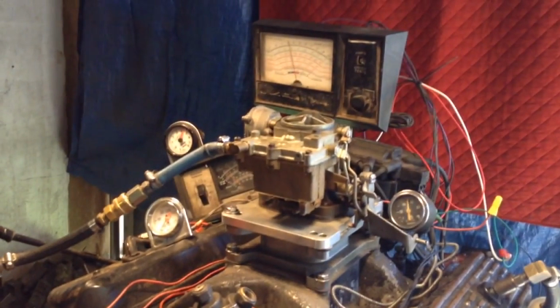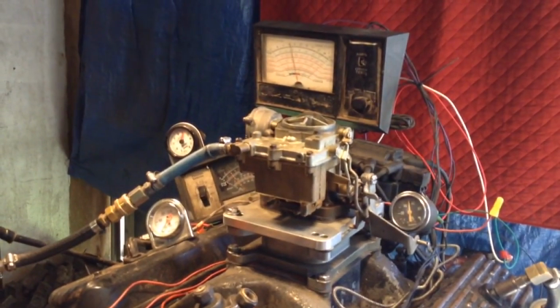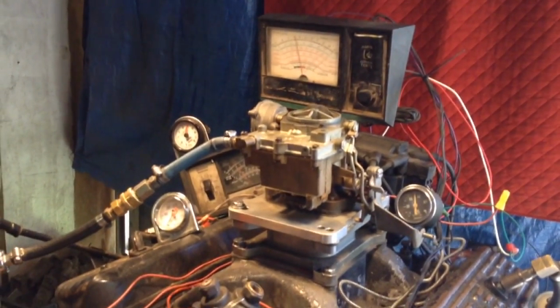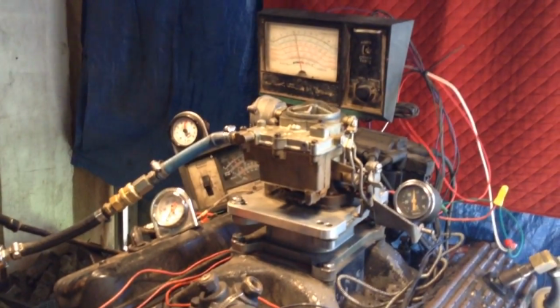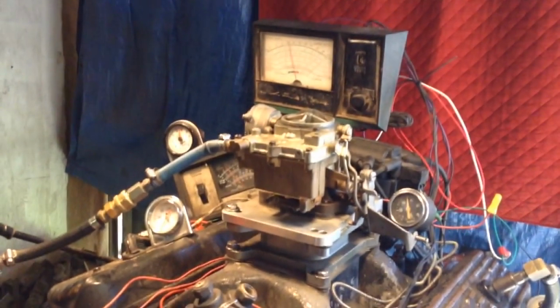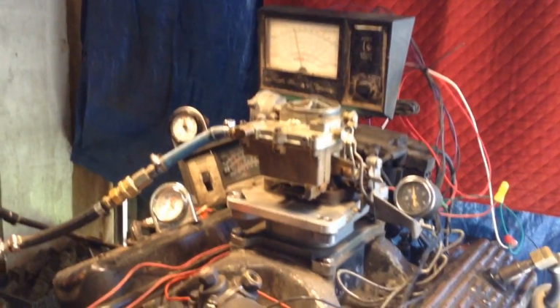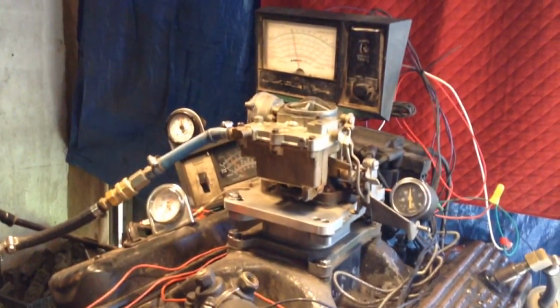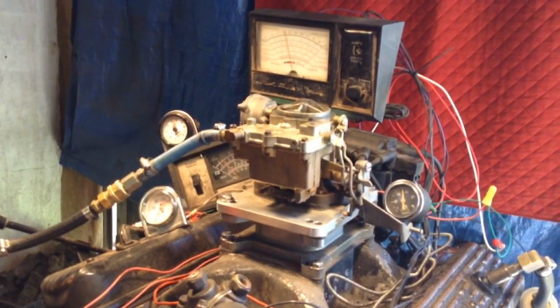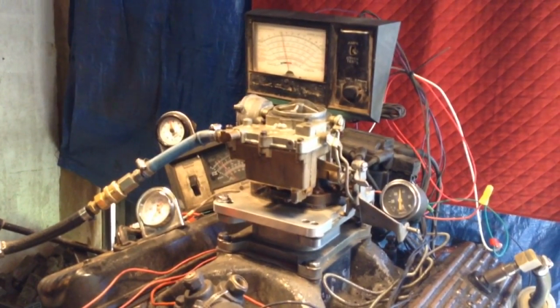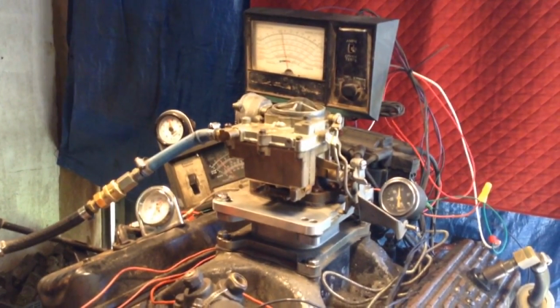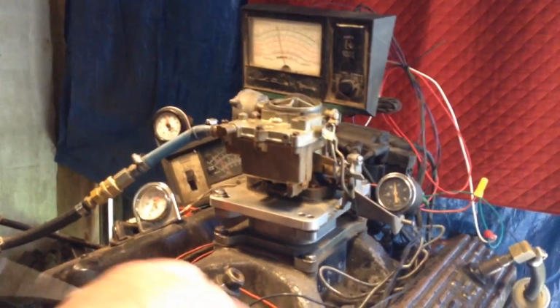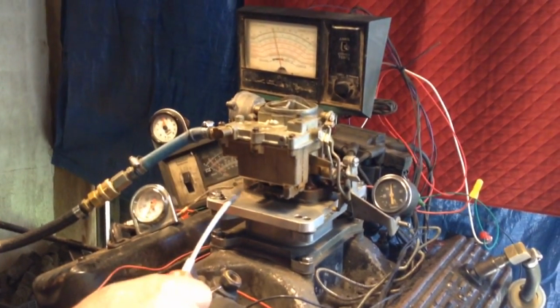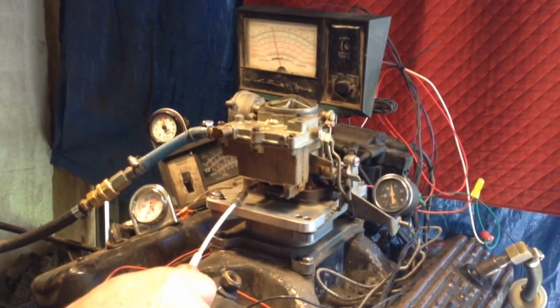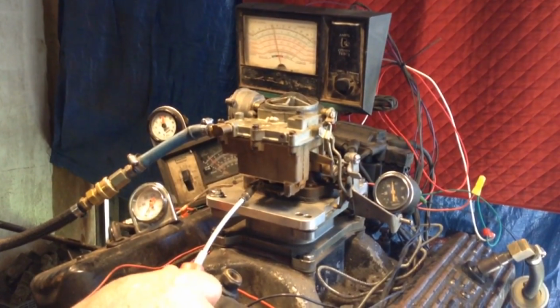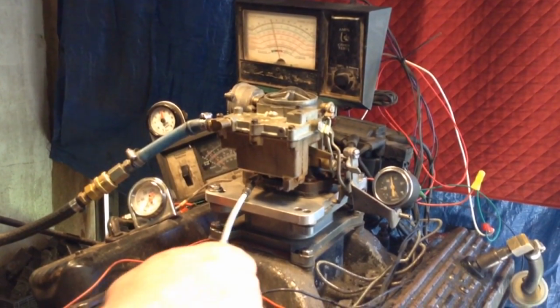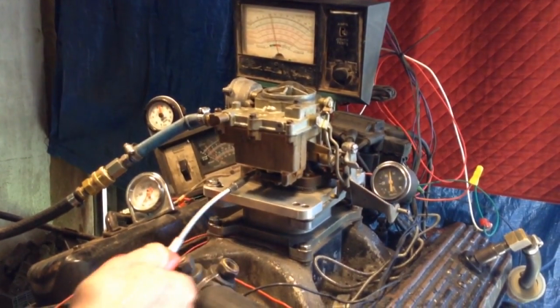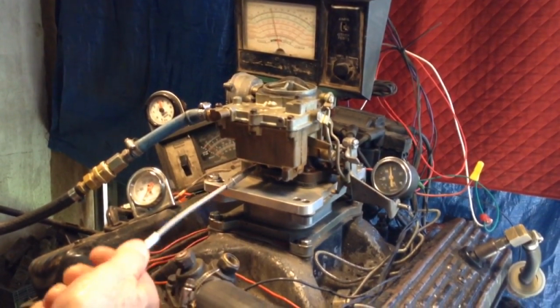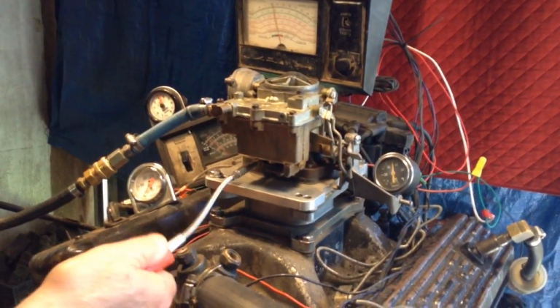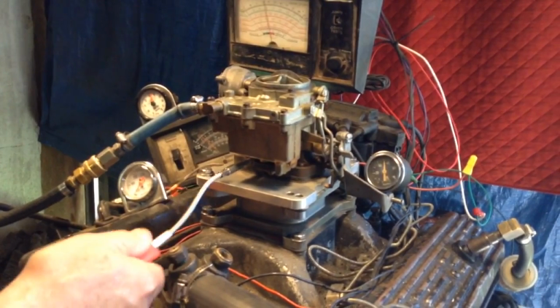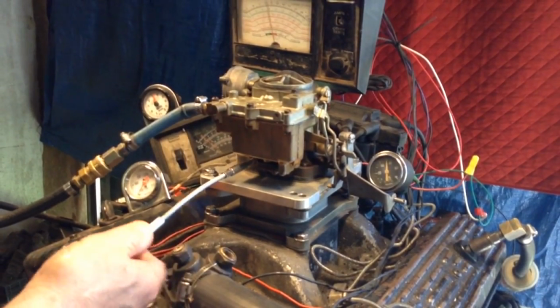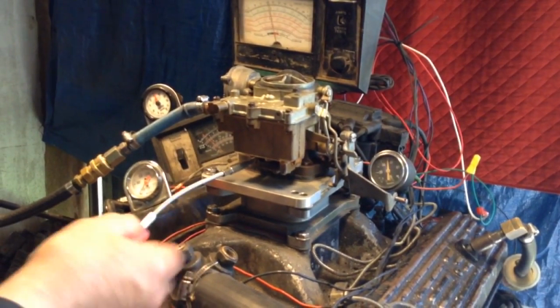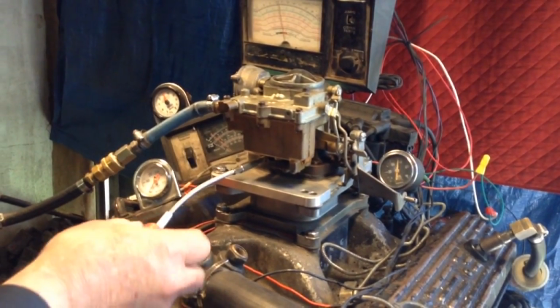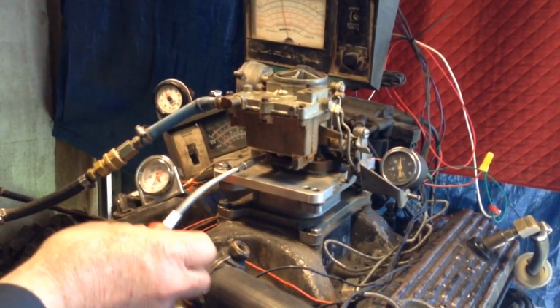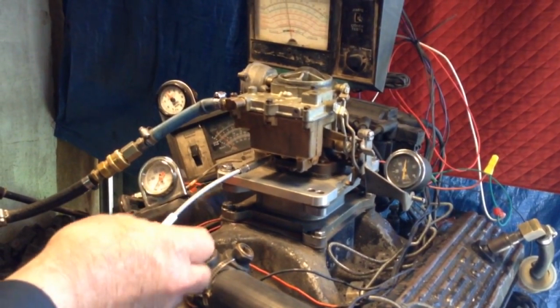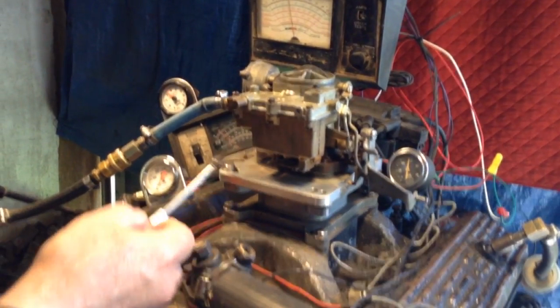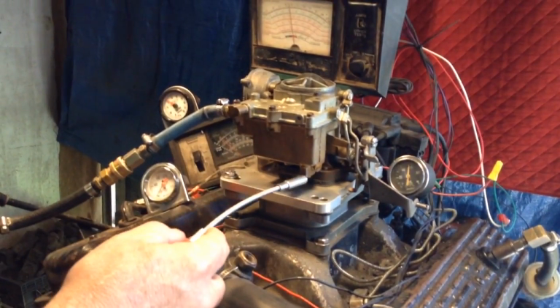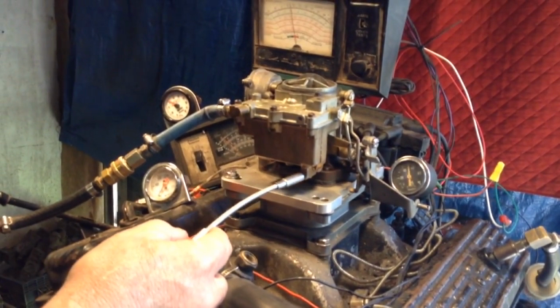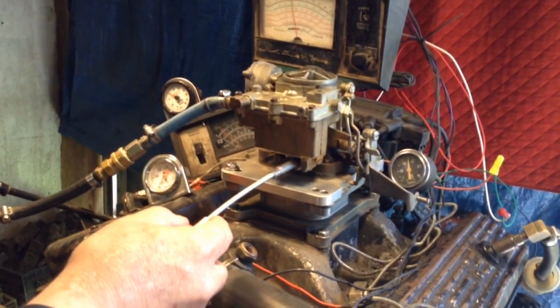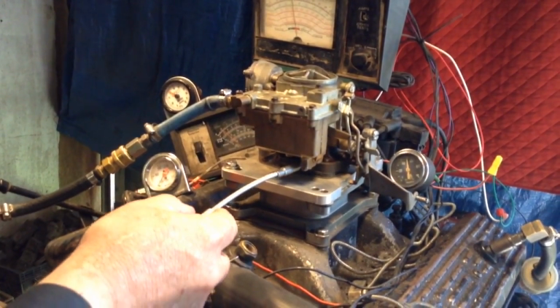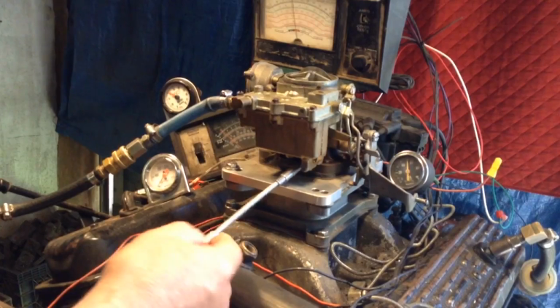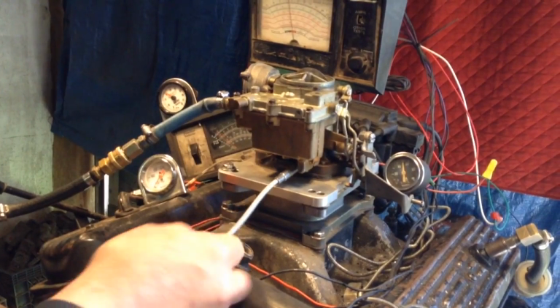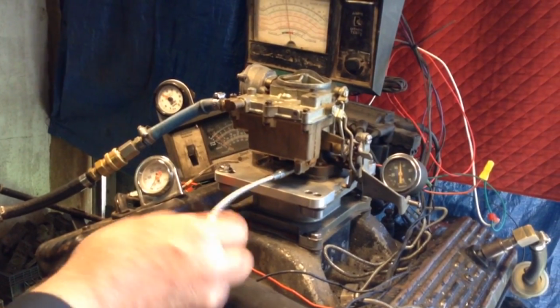It might work — might be a good core, looks like it's a good core. You're gonna have to do some work on it, you know, it's got to be rebuilt. I'm gonna get my guys in the shop to look it over.